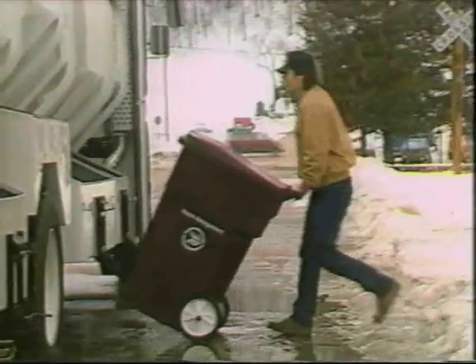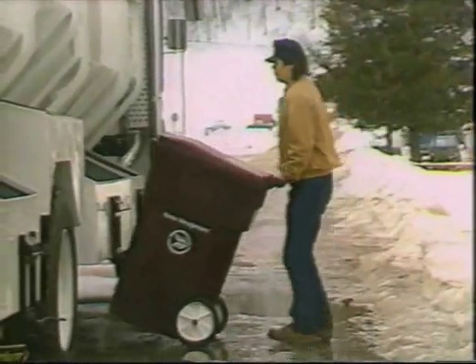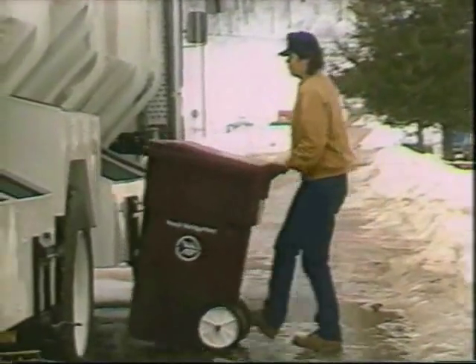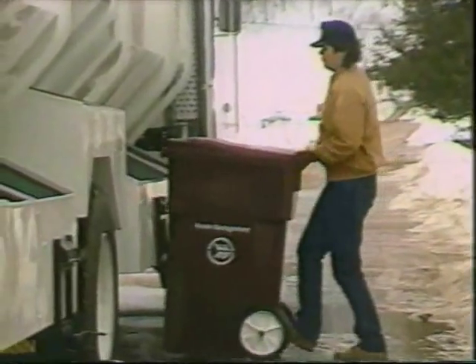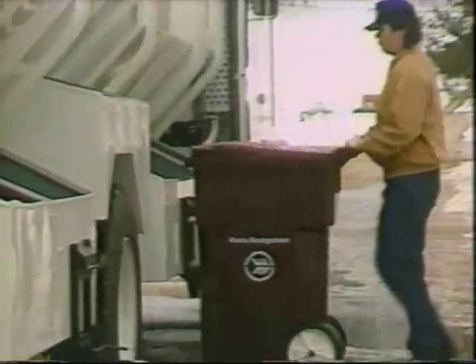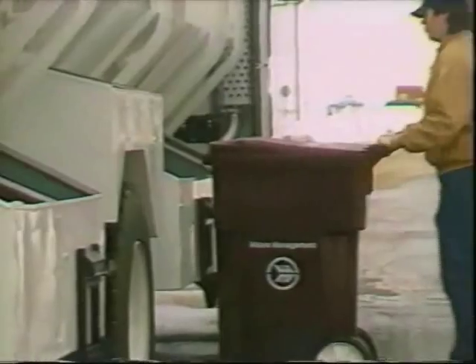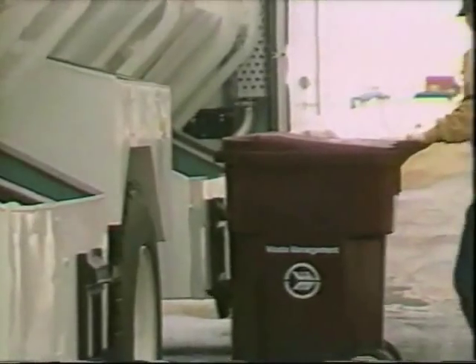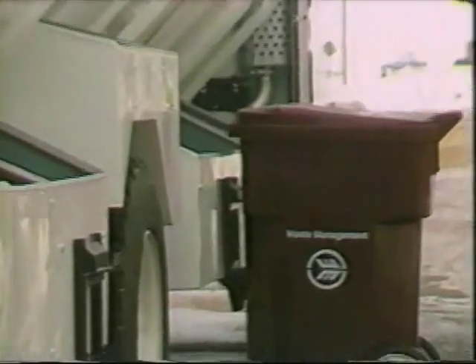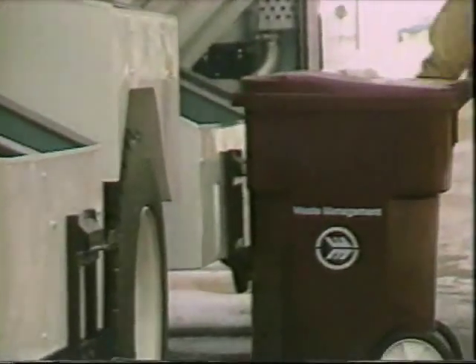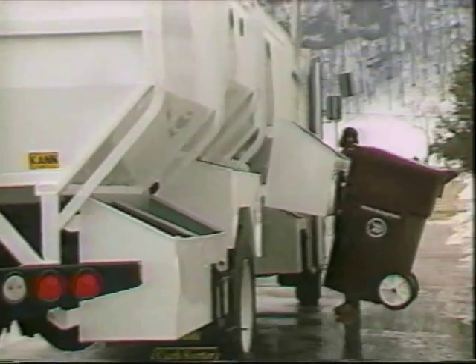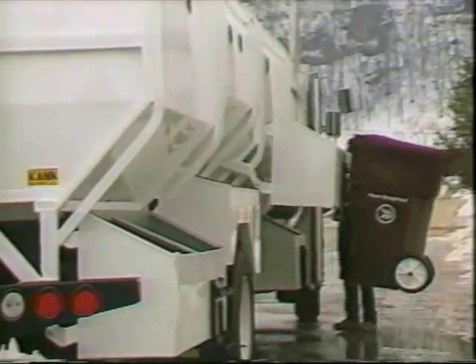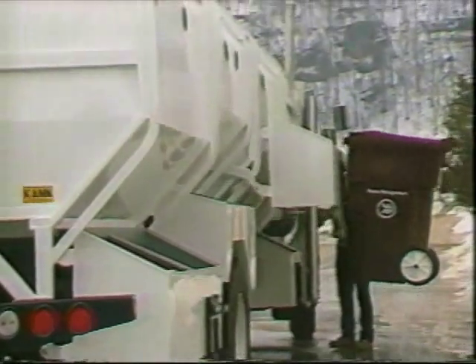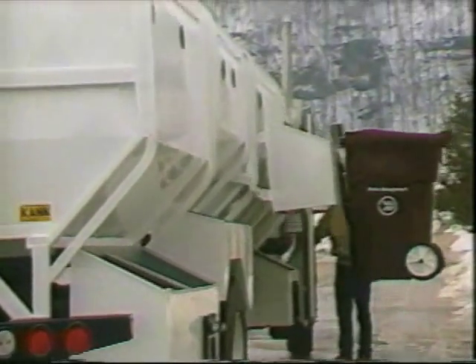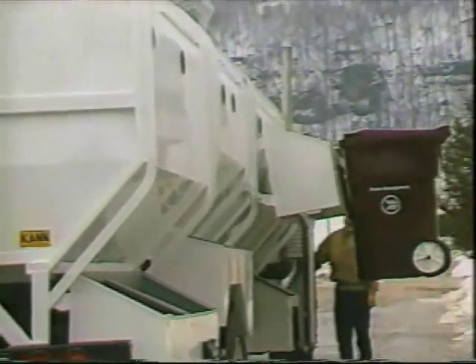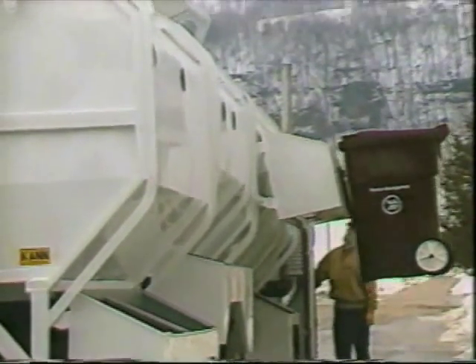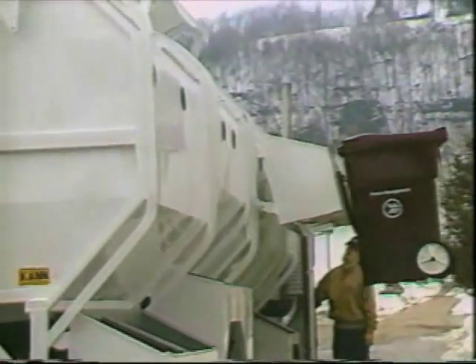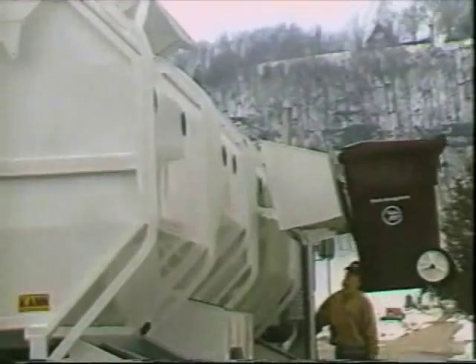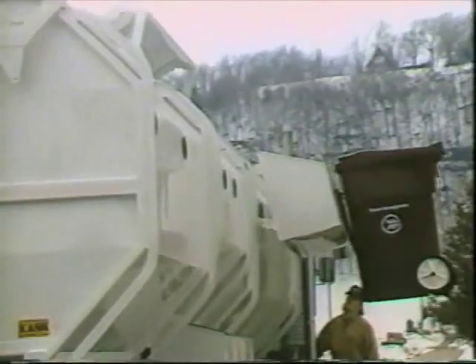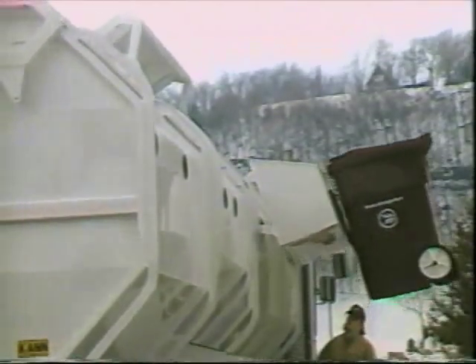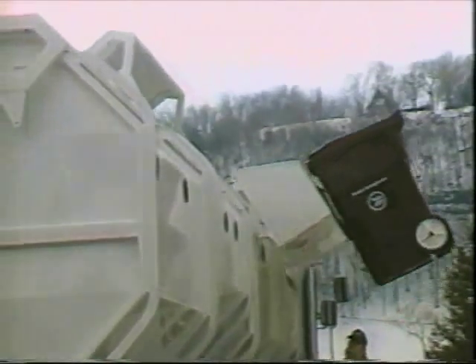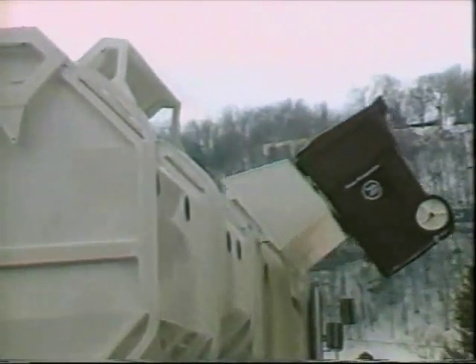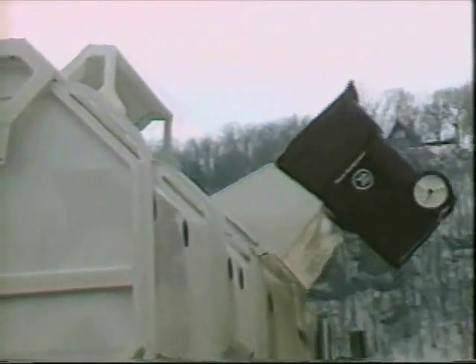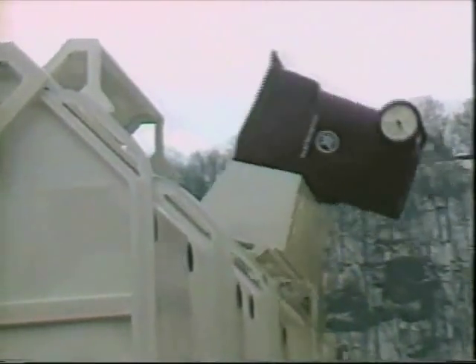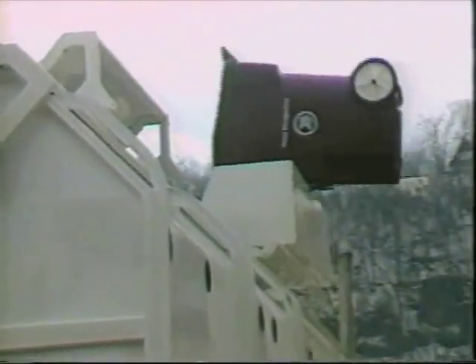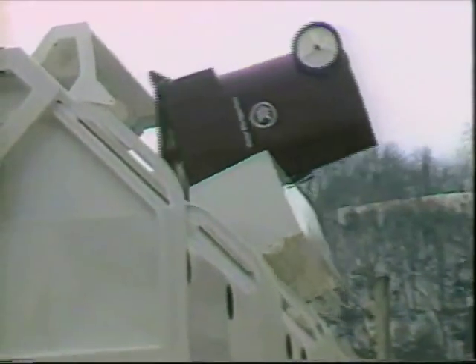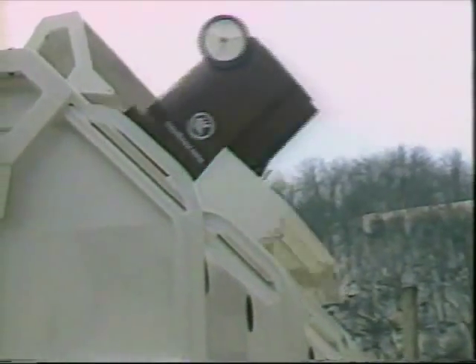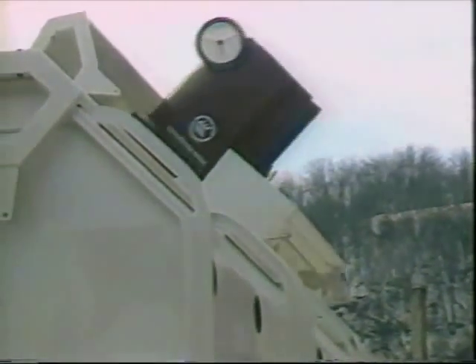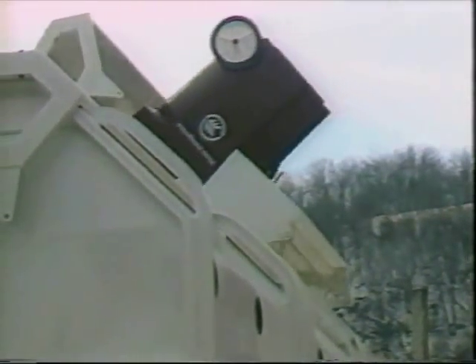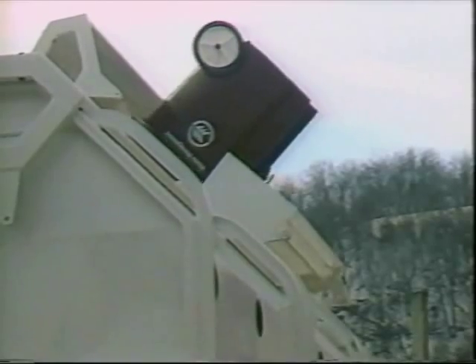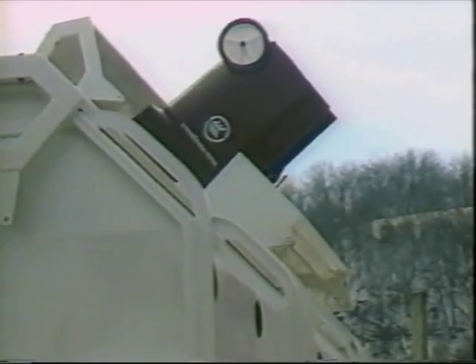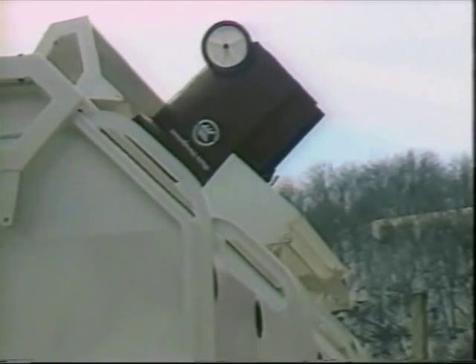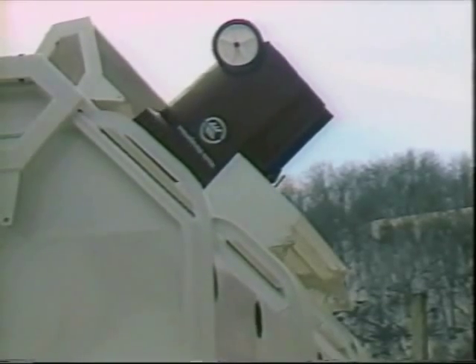Optional cart latches are available and attached to the trough. They easily handle the American-style 60- to 90-gallon commercial wheeled carts. Carts are dumped at a 45- to 50-degree angle for complete emptying.